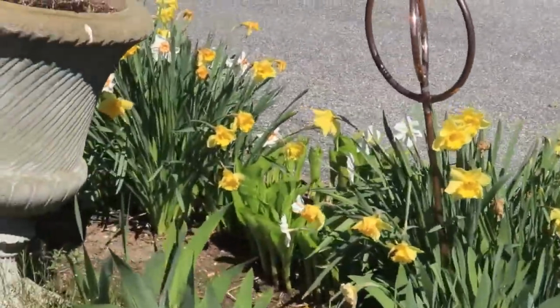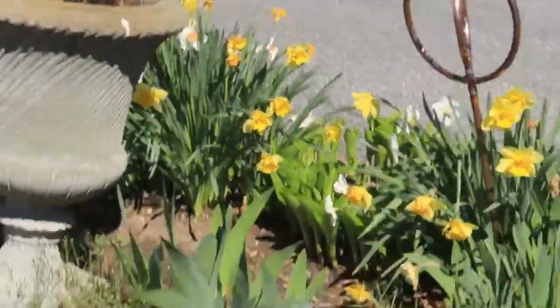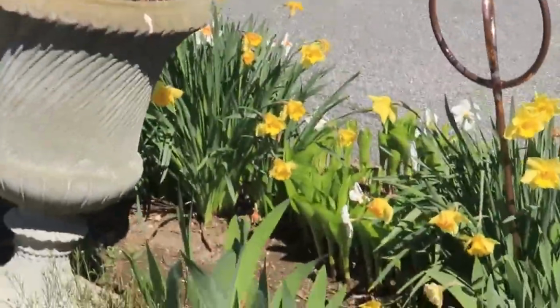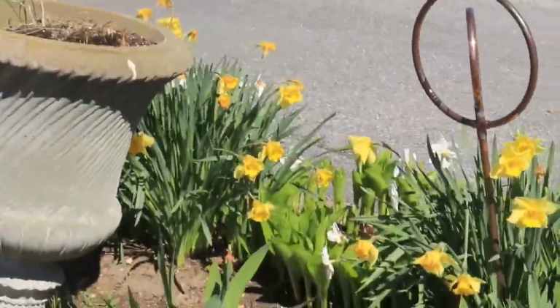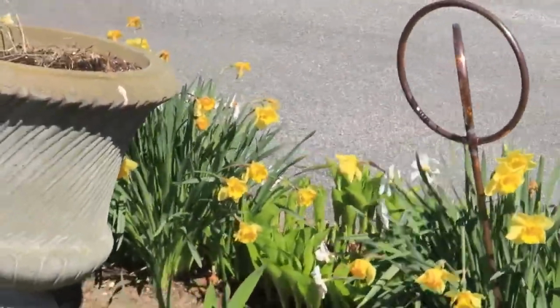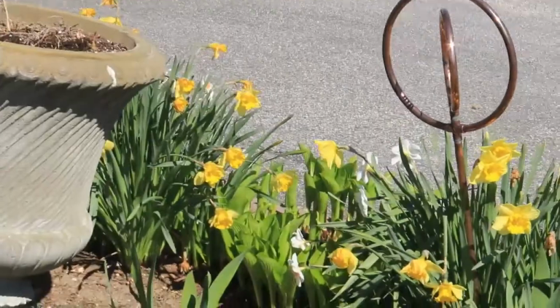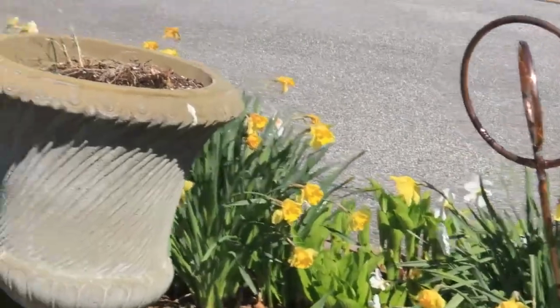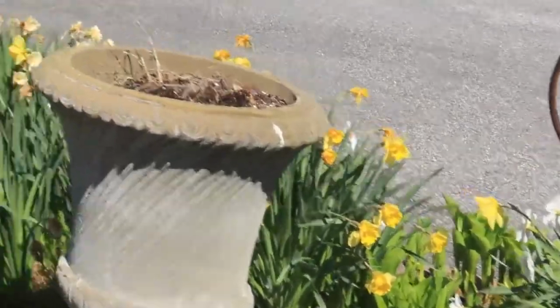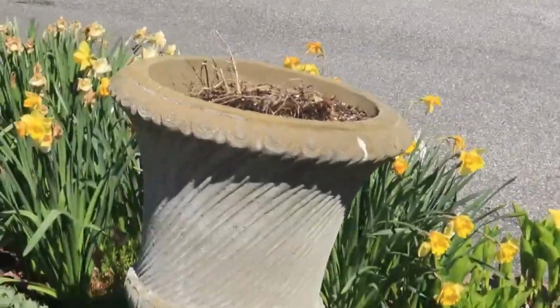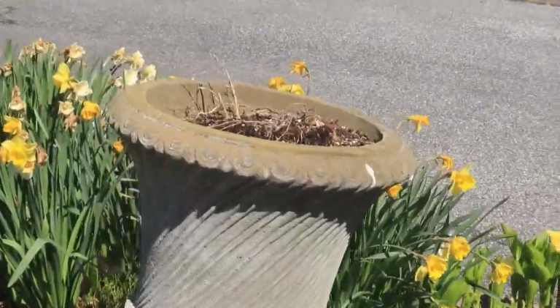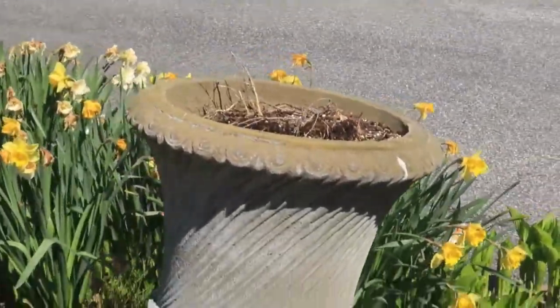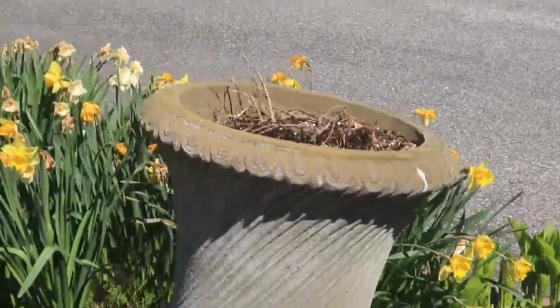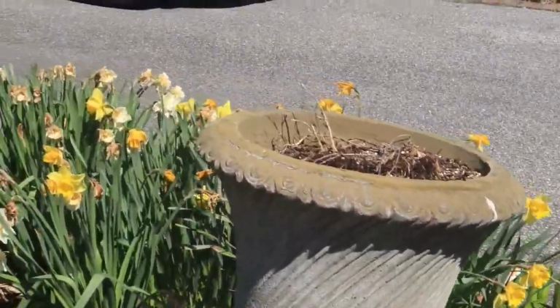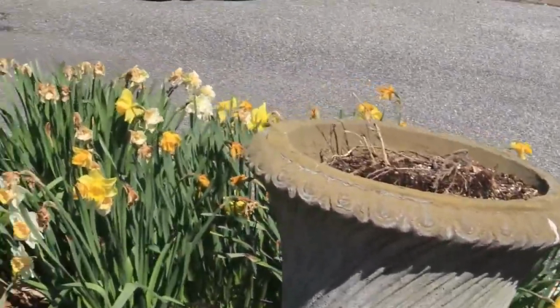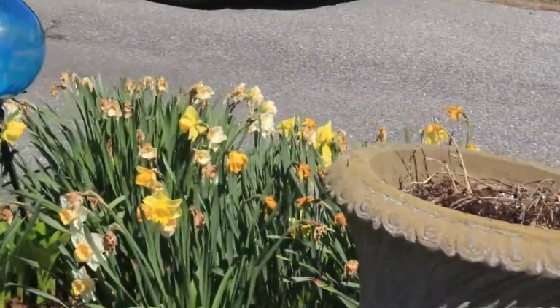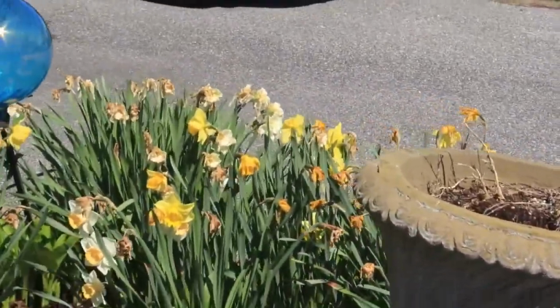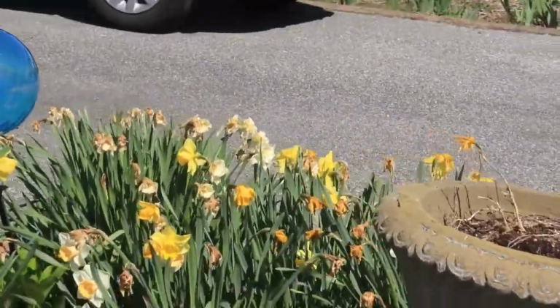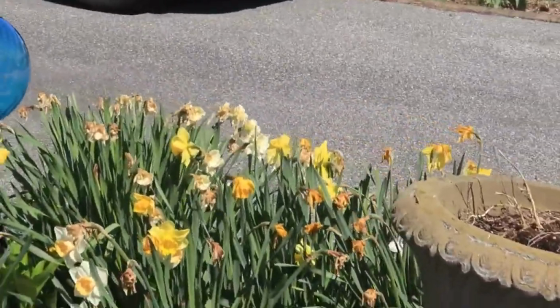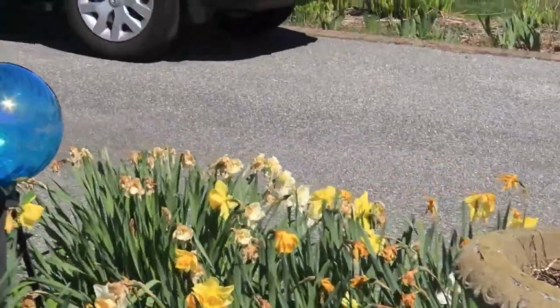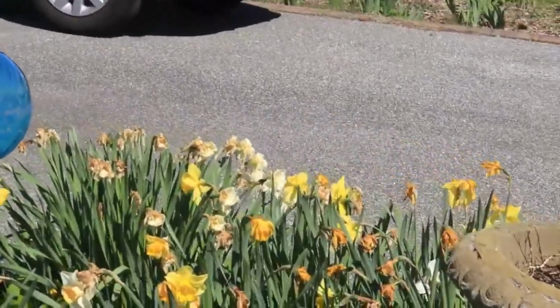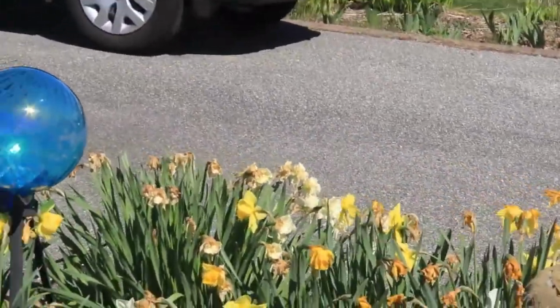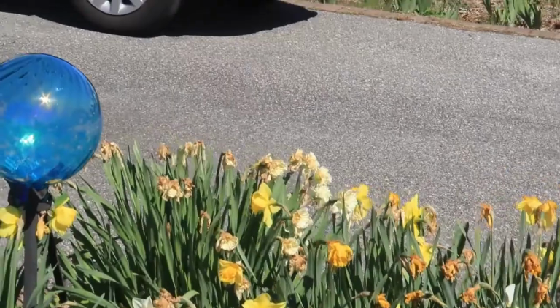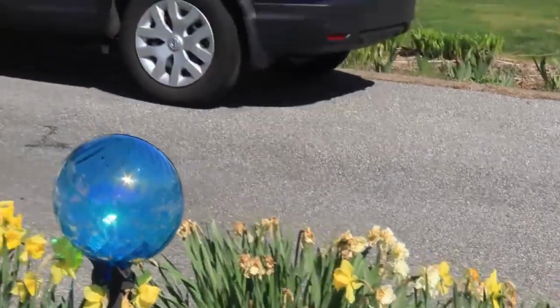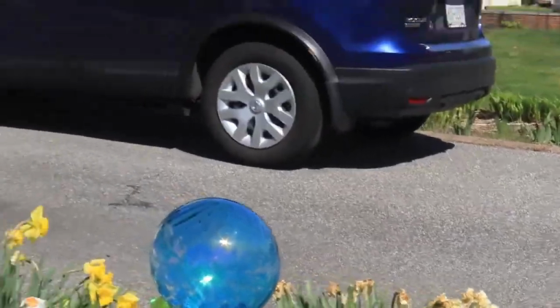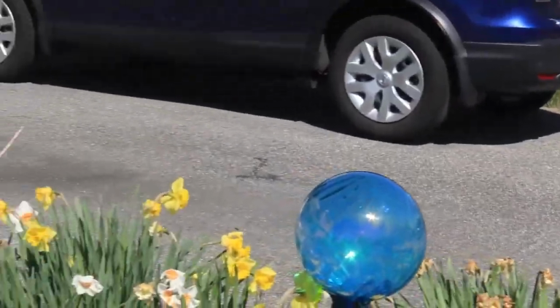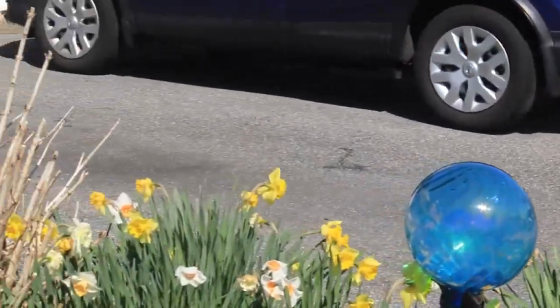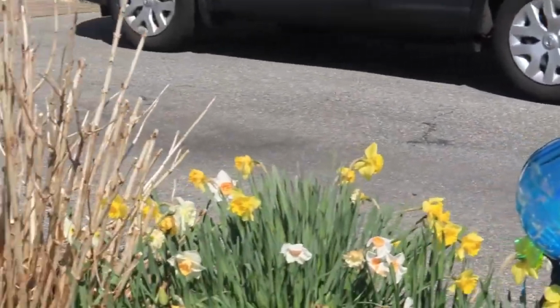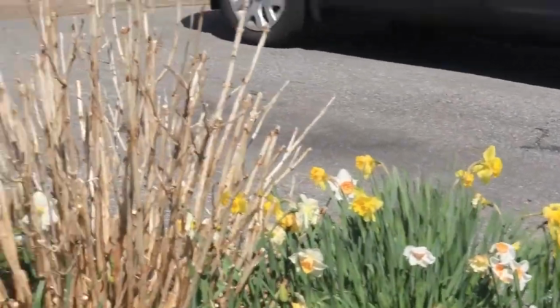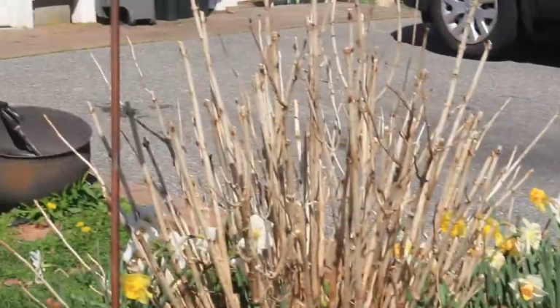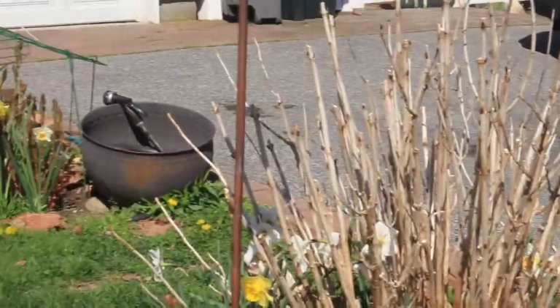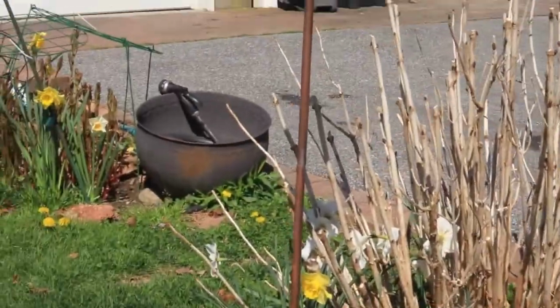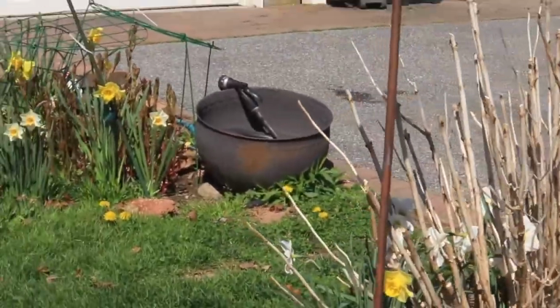We got iris going there. We didn't put anything in the planter yet. And my garden ball — that's the mophead.